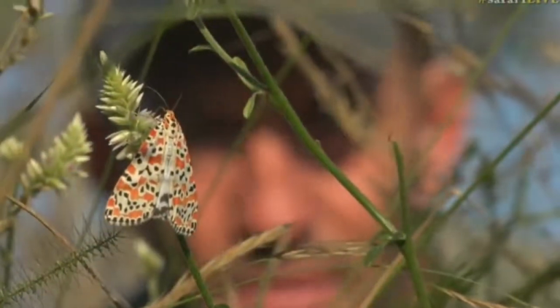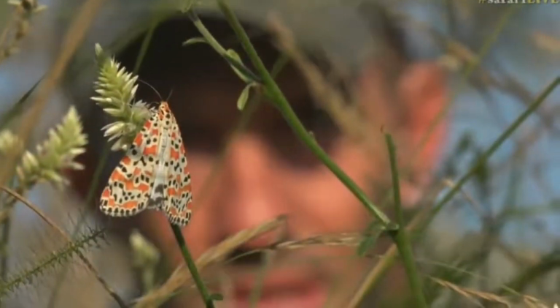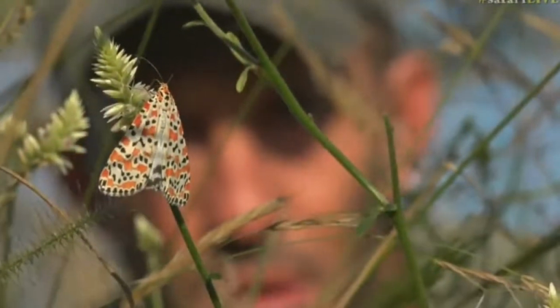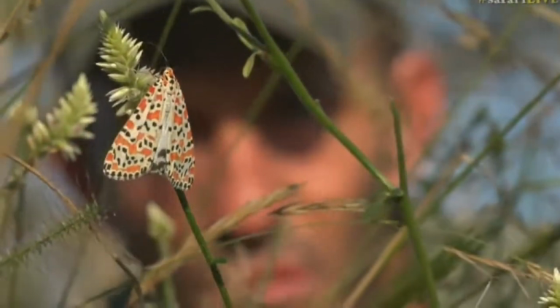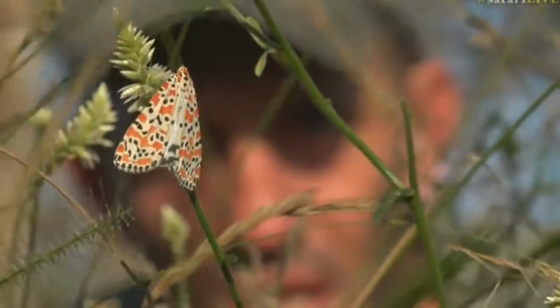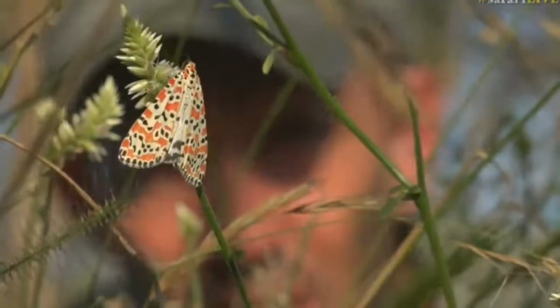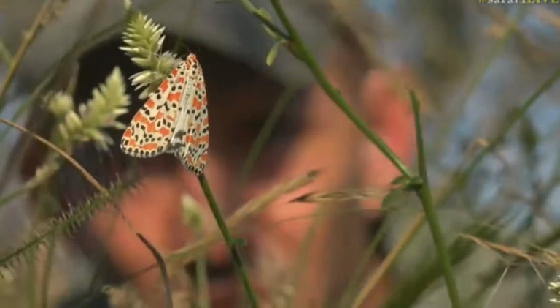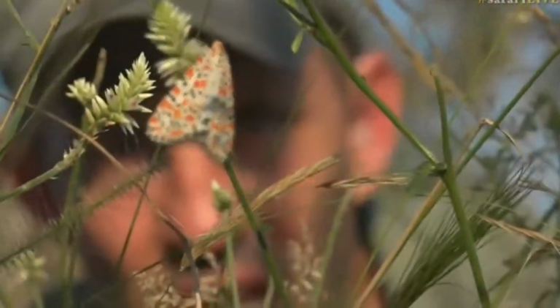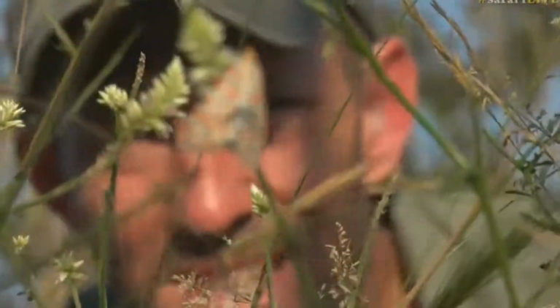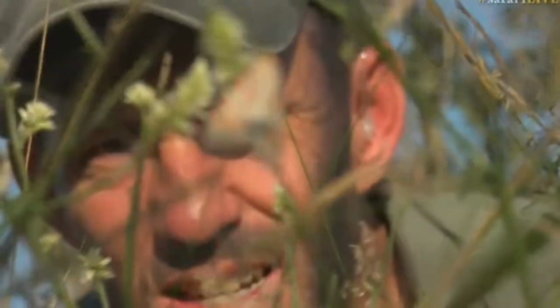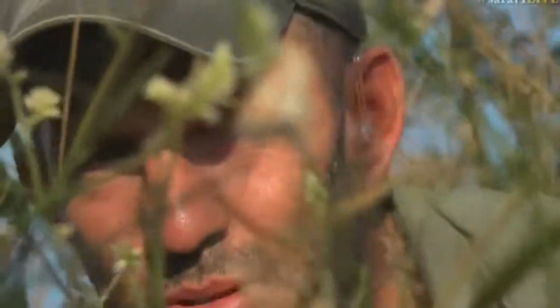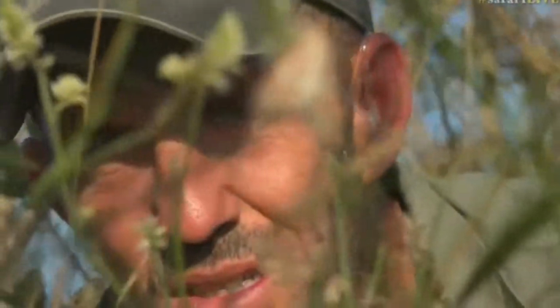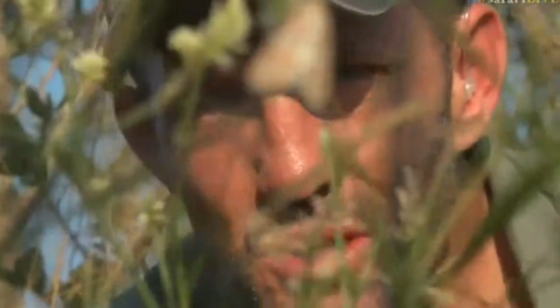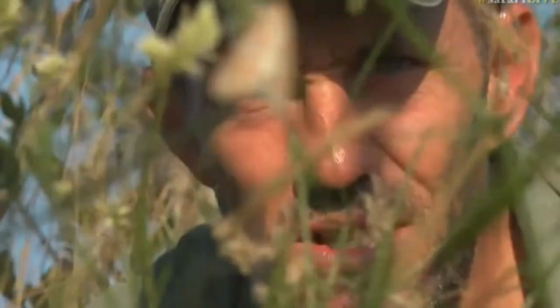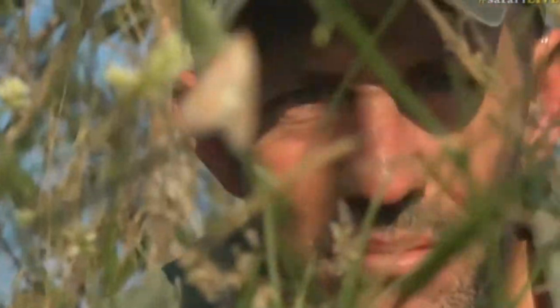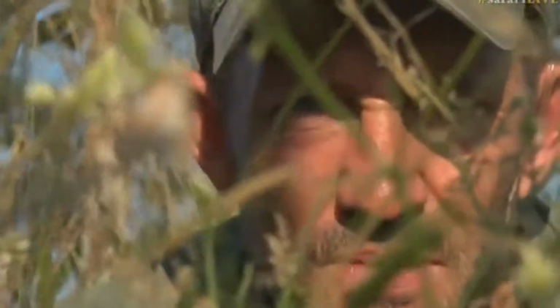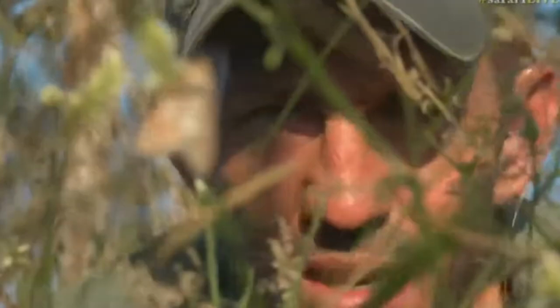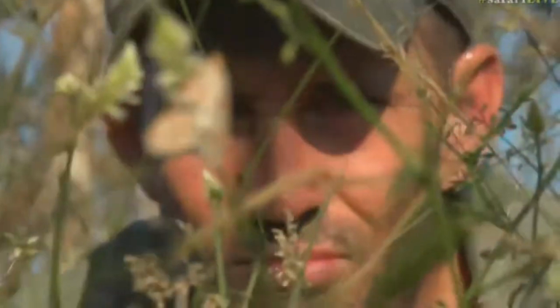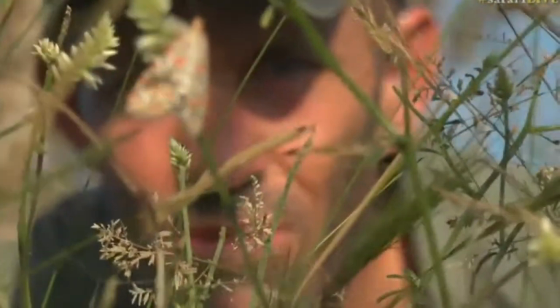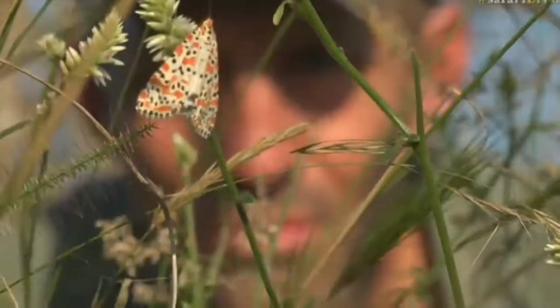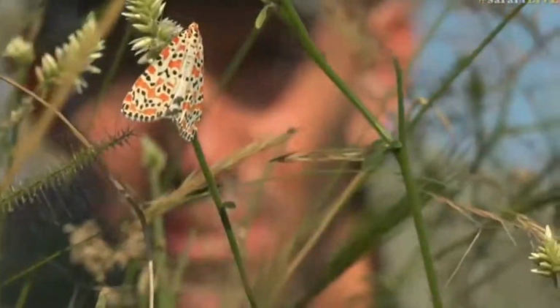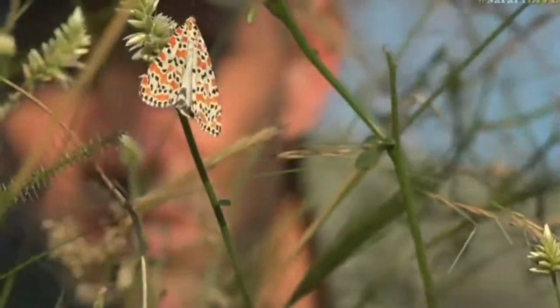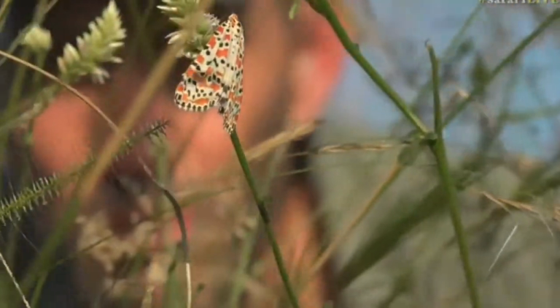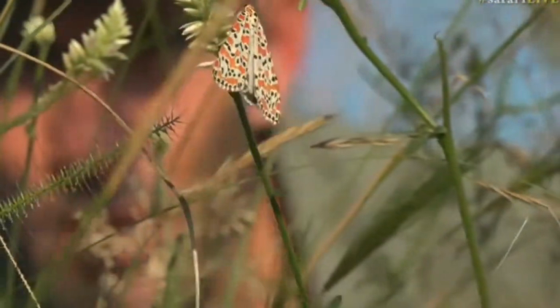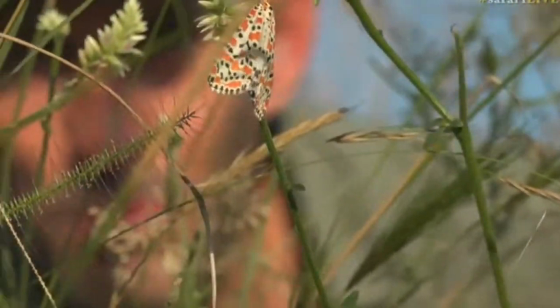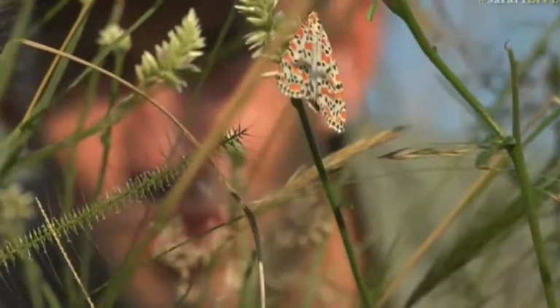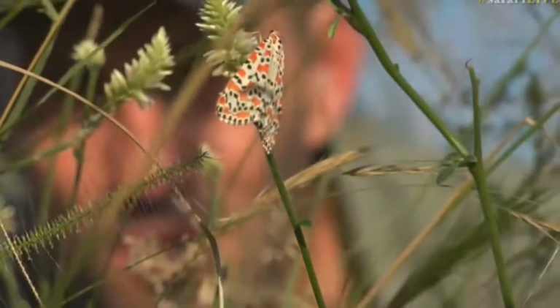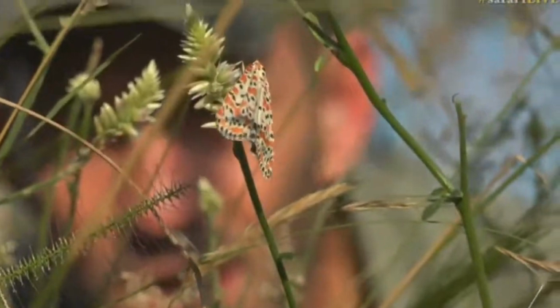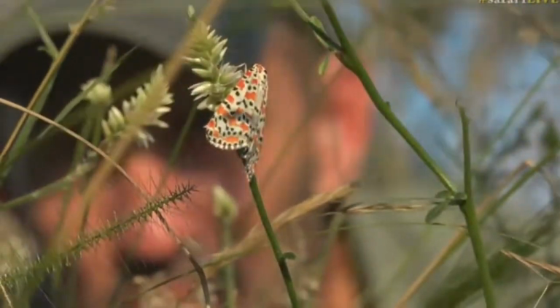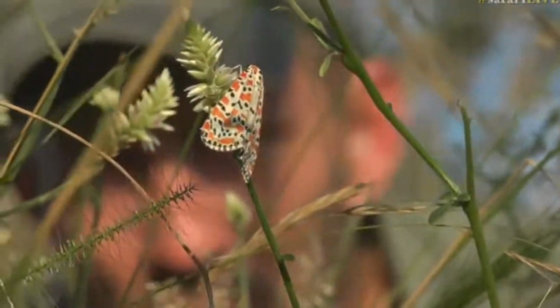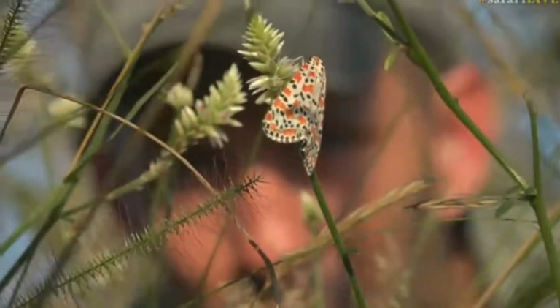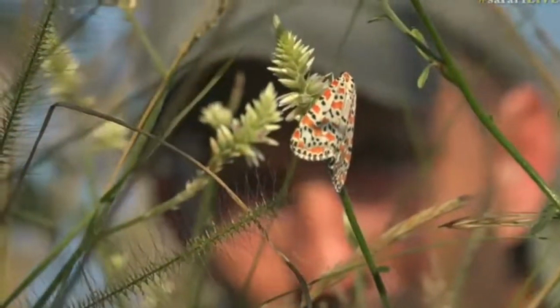Fergus and I are both moving like stealthy cats. Of course, Fergus is not much younger than I am, so we'll have to forgive the stealth with which we're able to move at this stage of our lives. But we're doing okay.